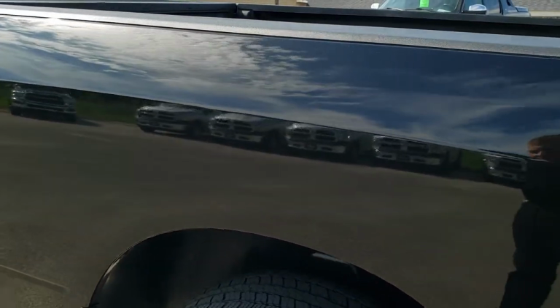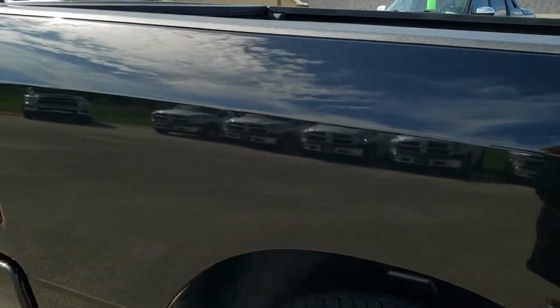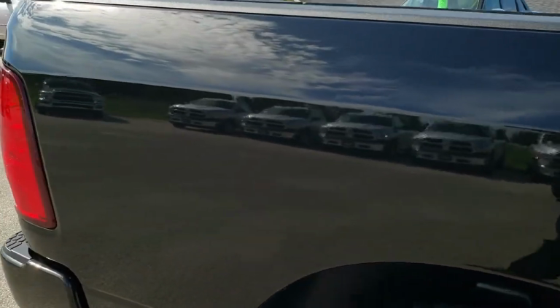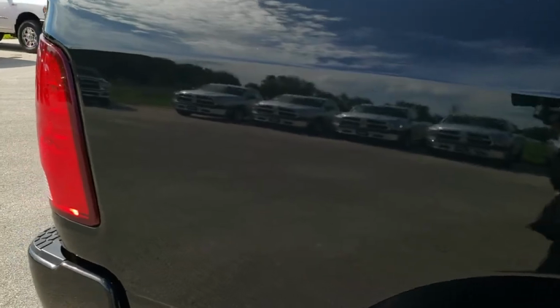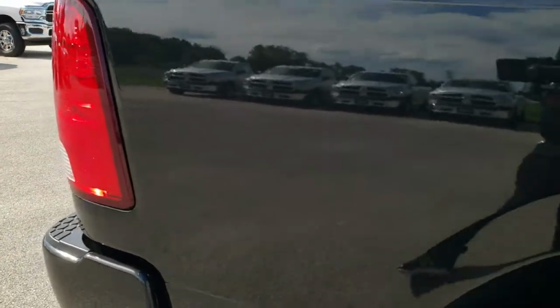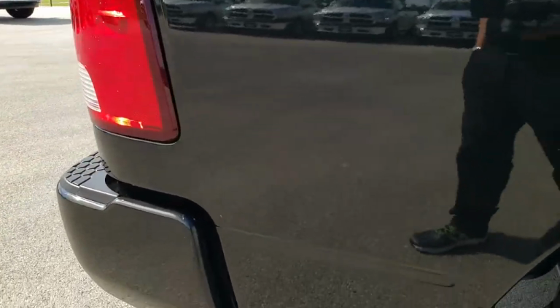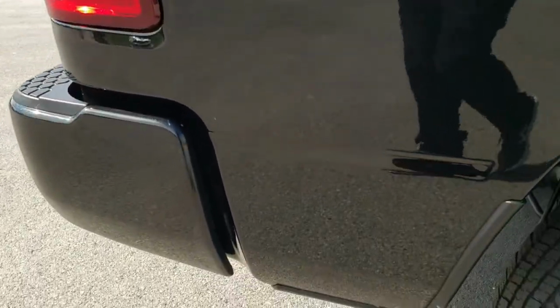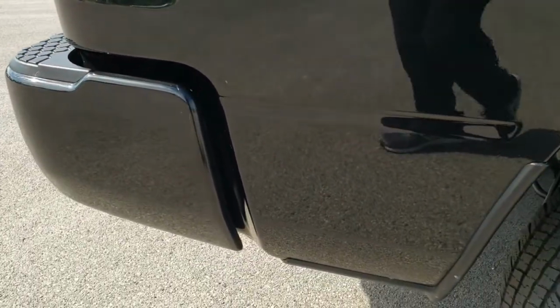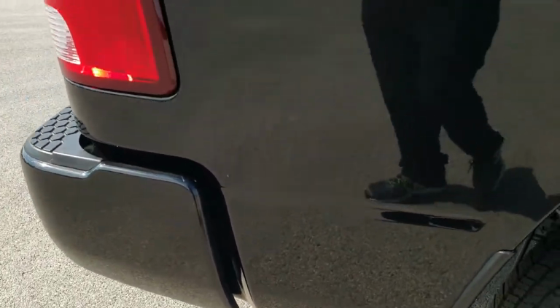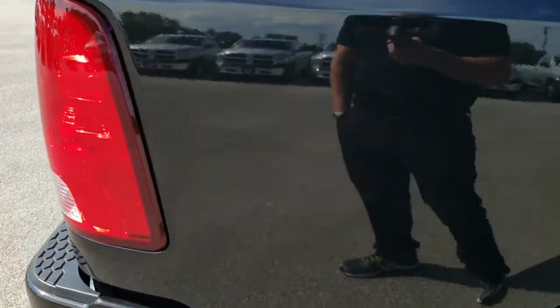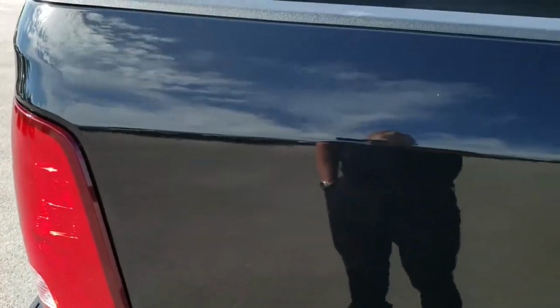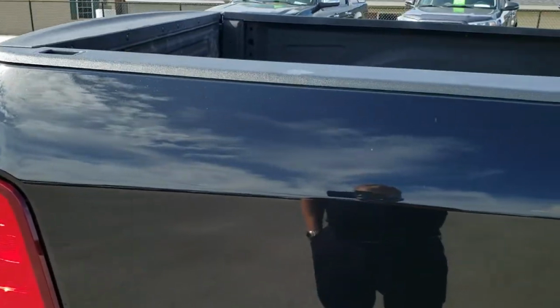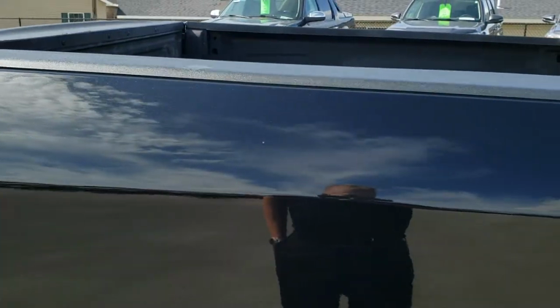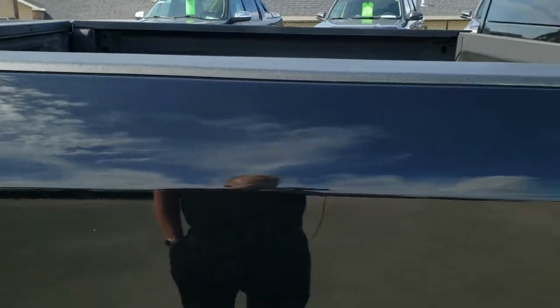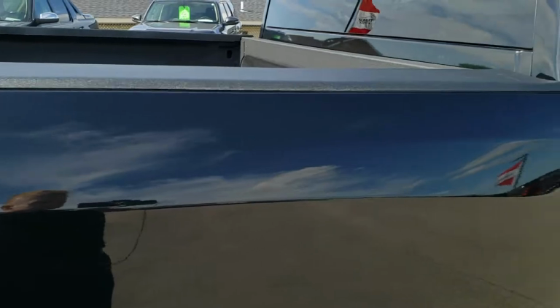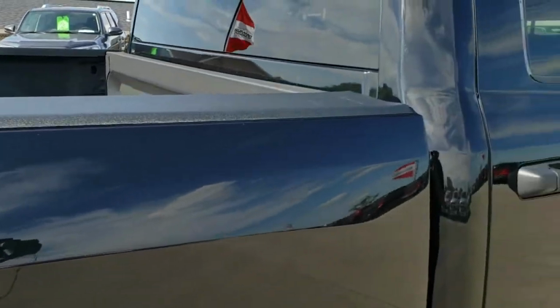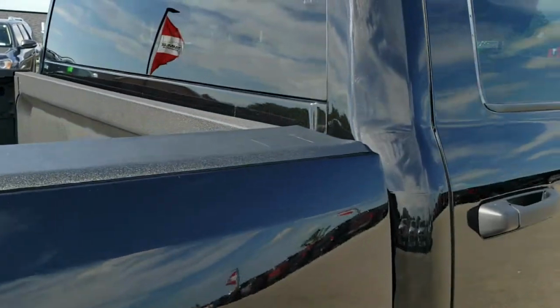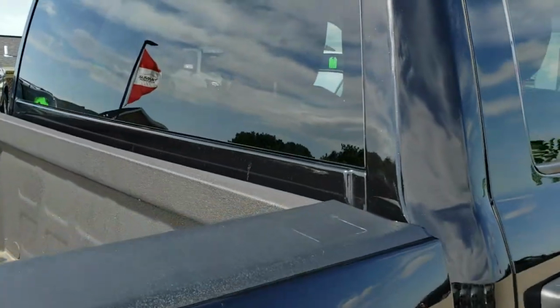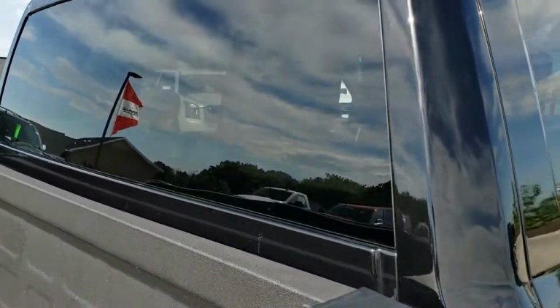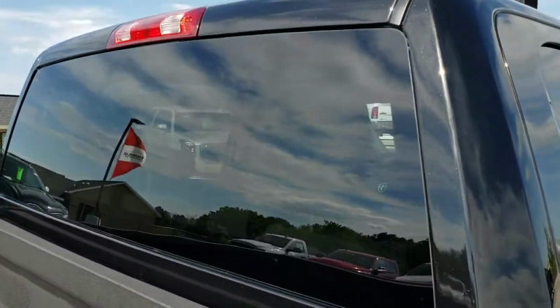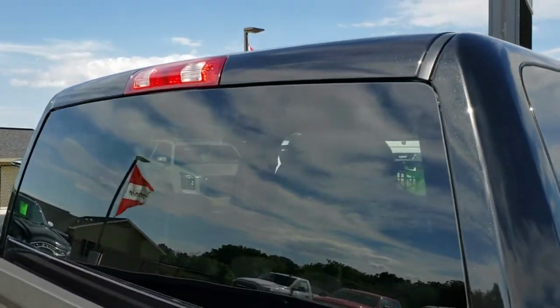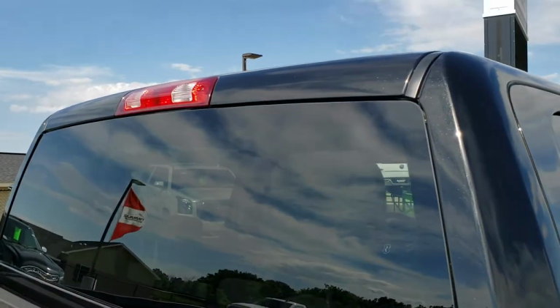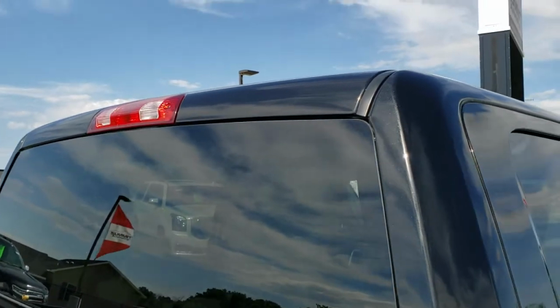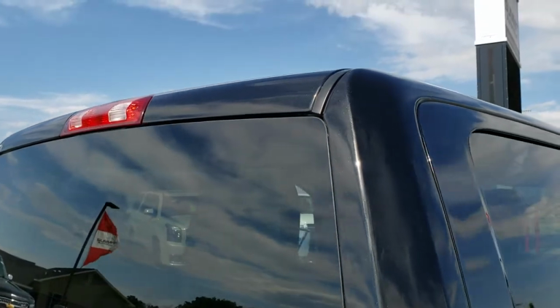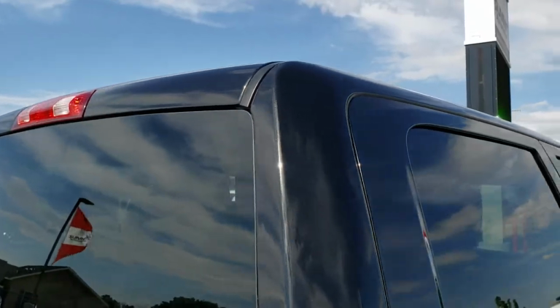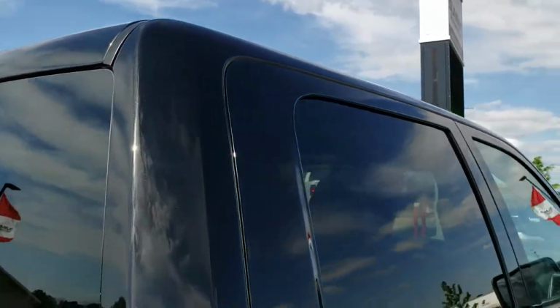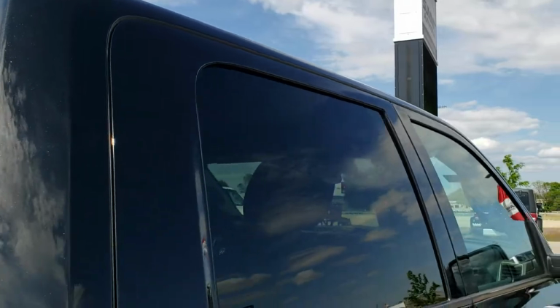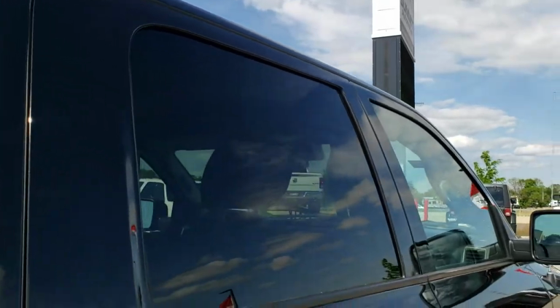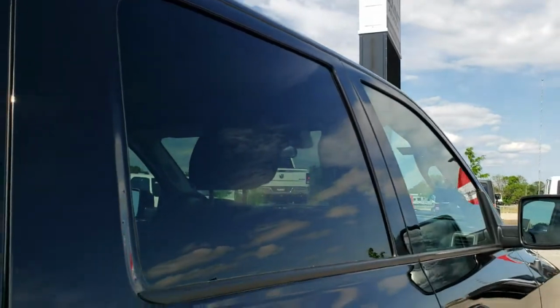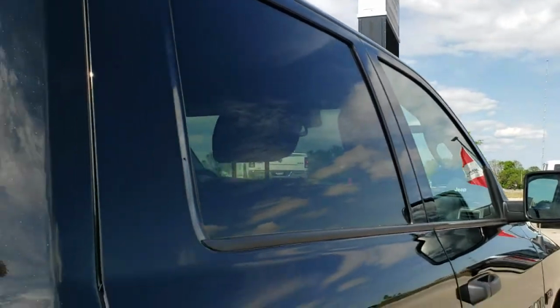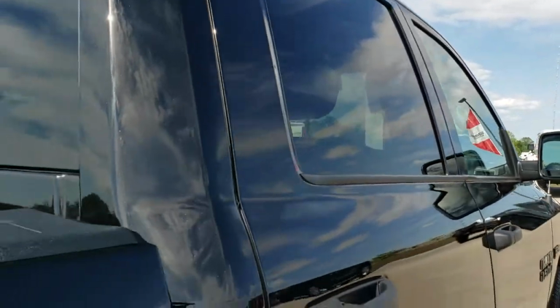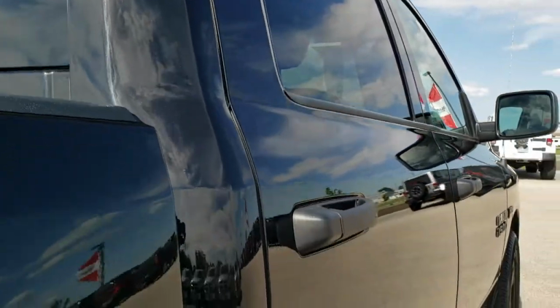We take these HD videos so if you are far away, or even if you're close by and just cannot make the trip down but you're still interested in purchasing the truck, you can still see the truck, hear the truck, and have confidence in the vehicle that you're looking at before you even get here.